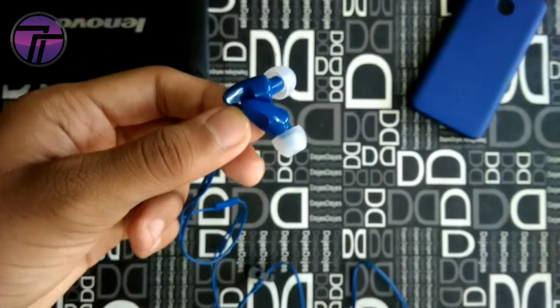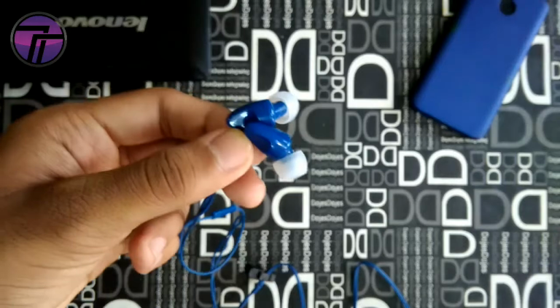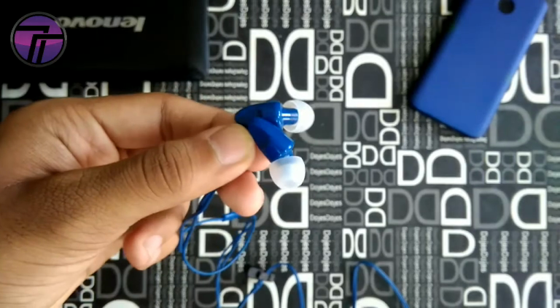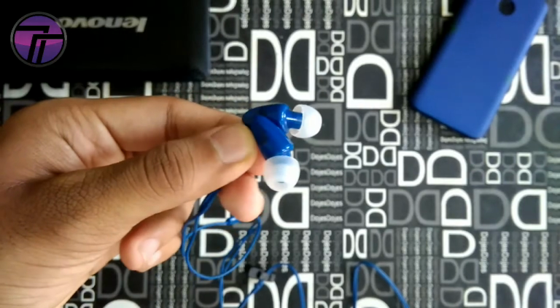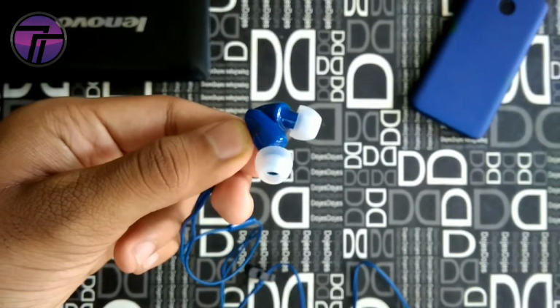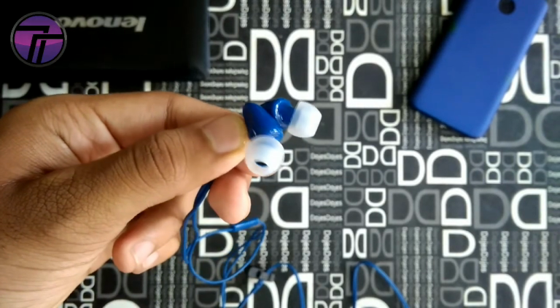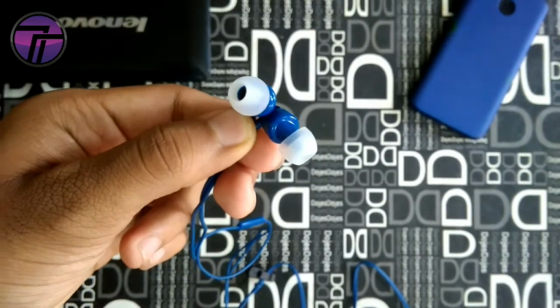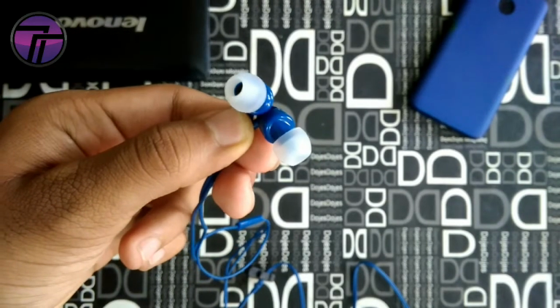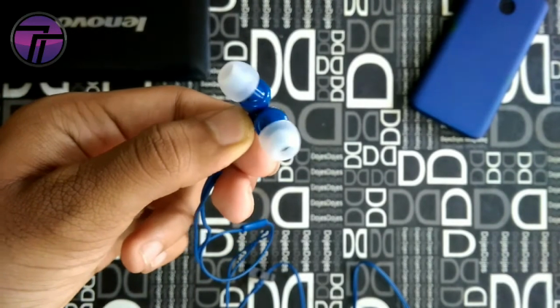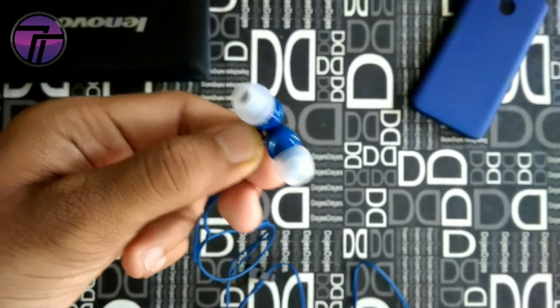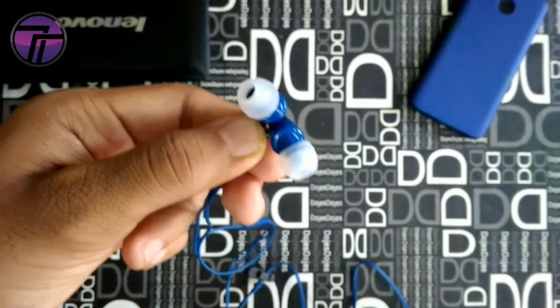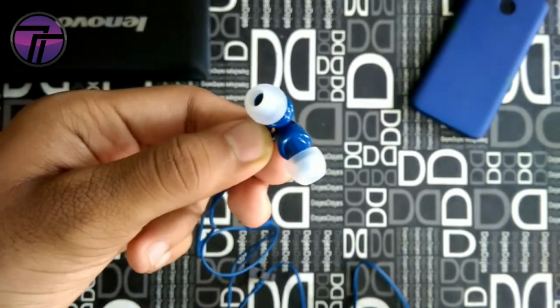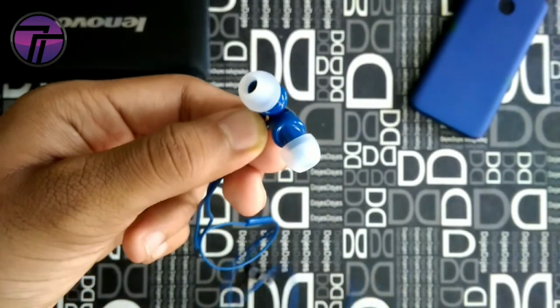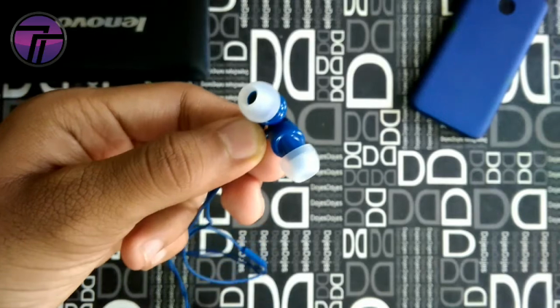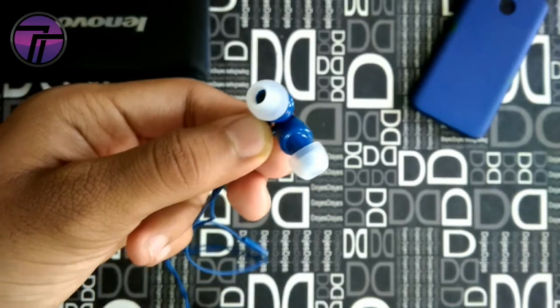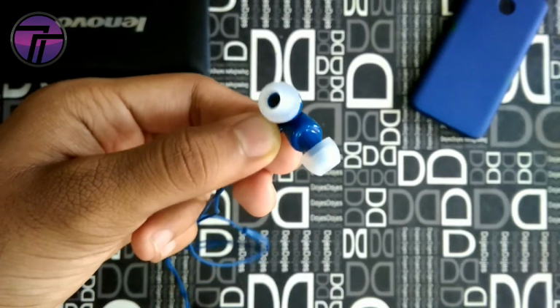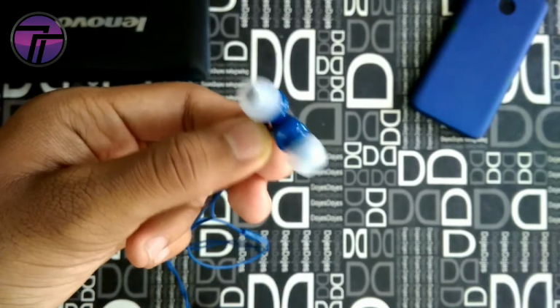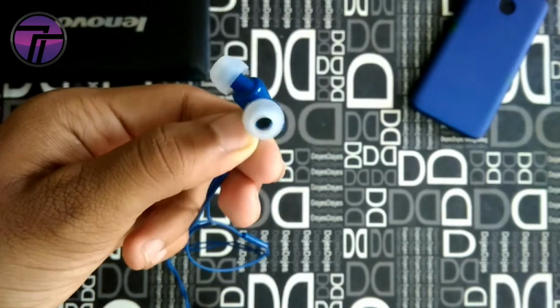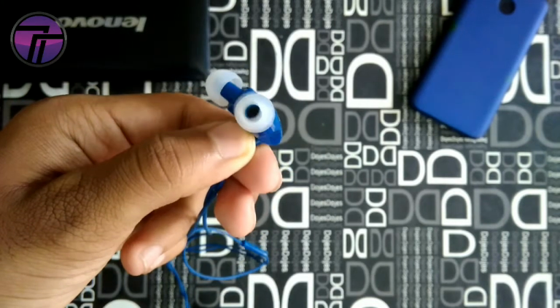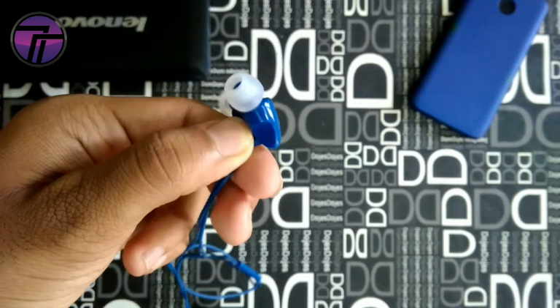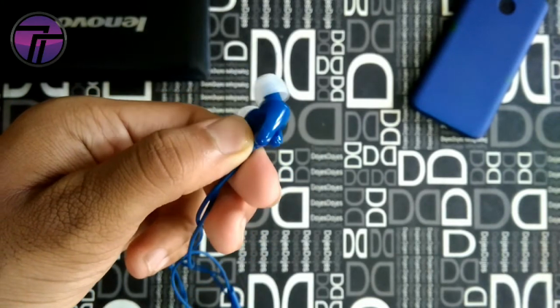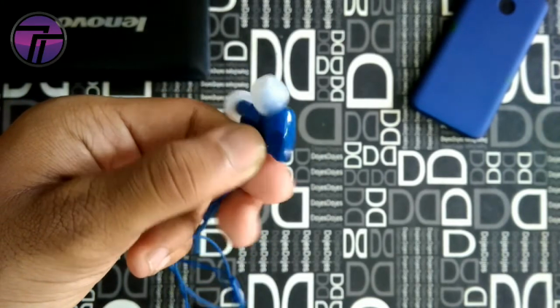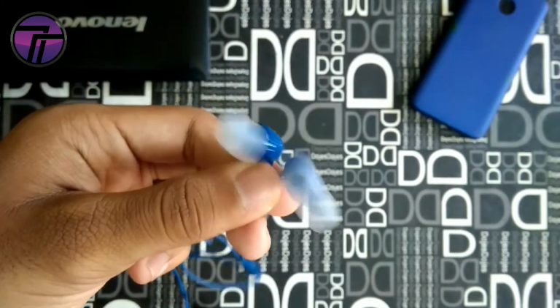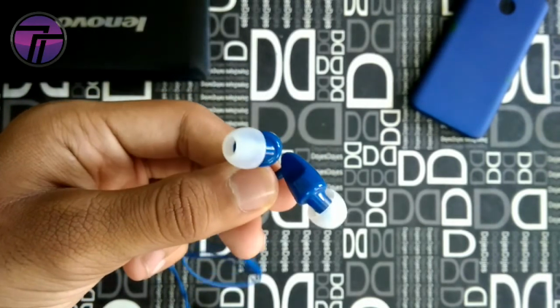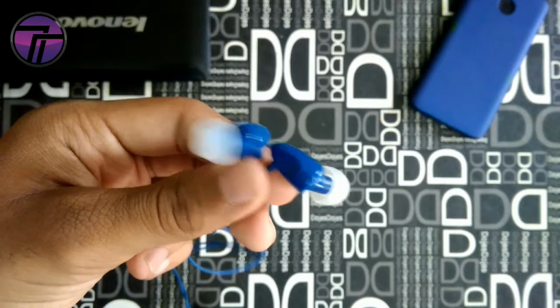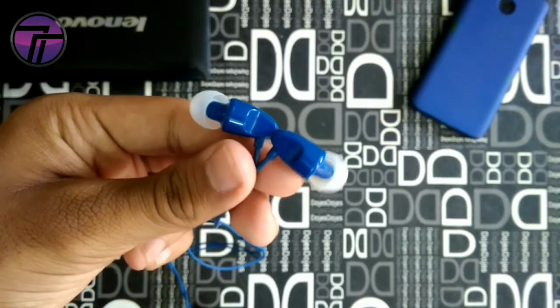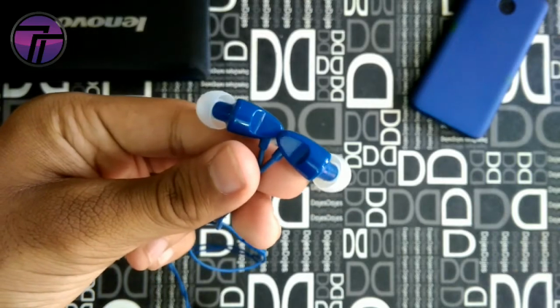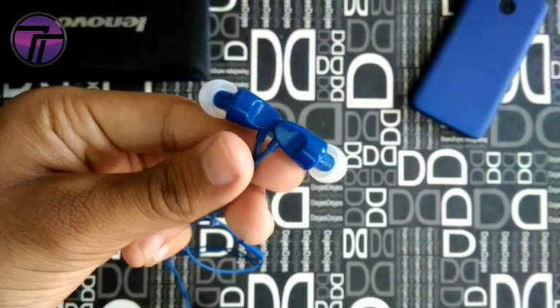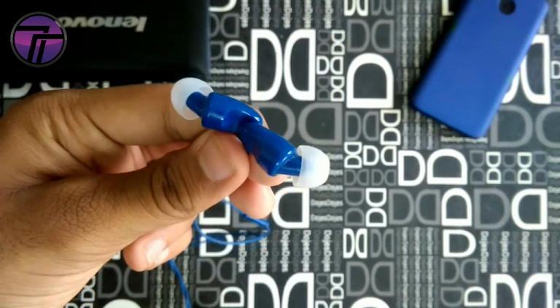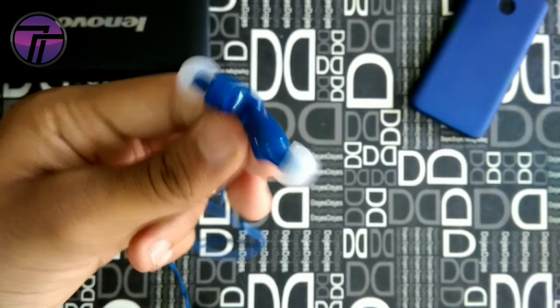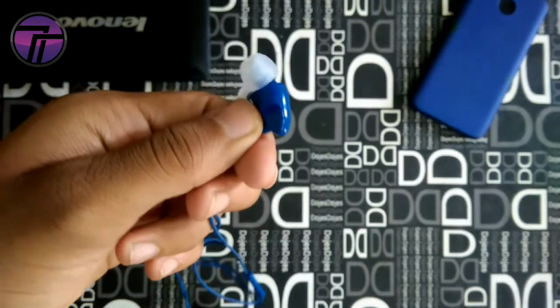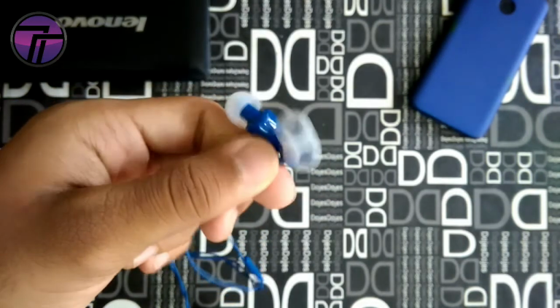I don't claim these are the best earphones at this price, but if they satisfy your requirements — and I've already covered the sound quality in the review — you can get one for yourself.